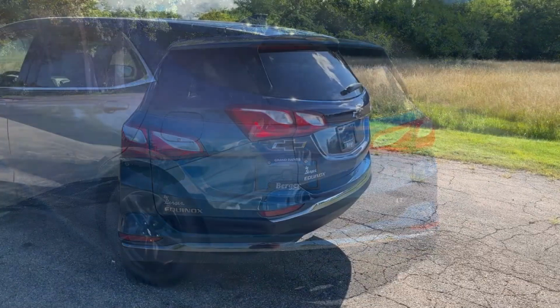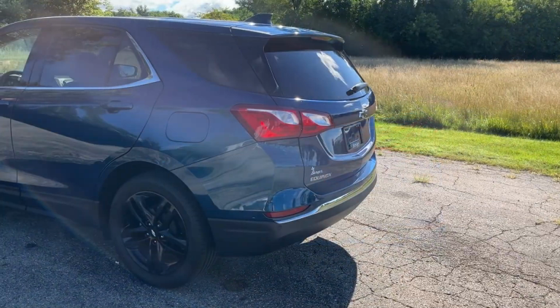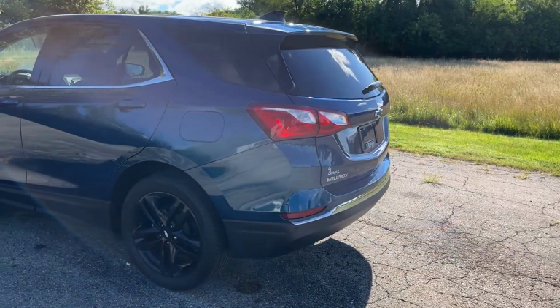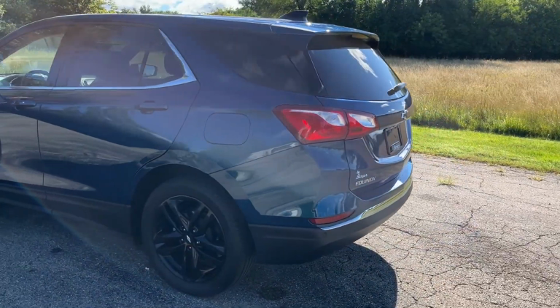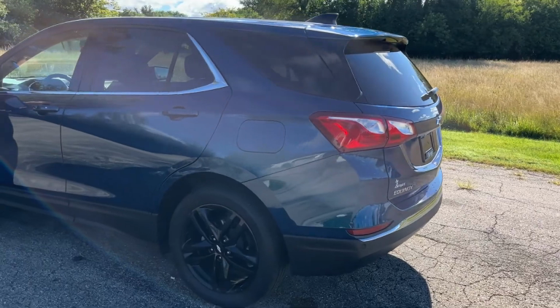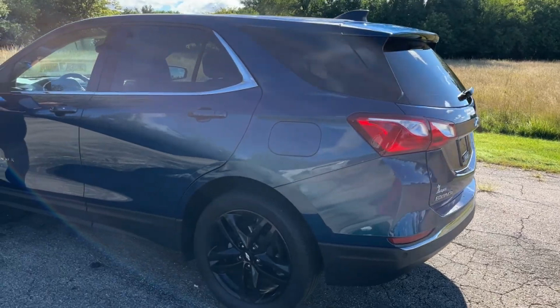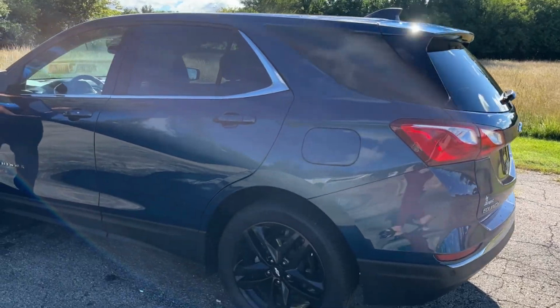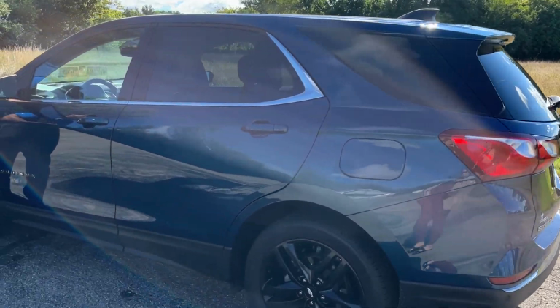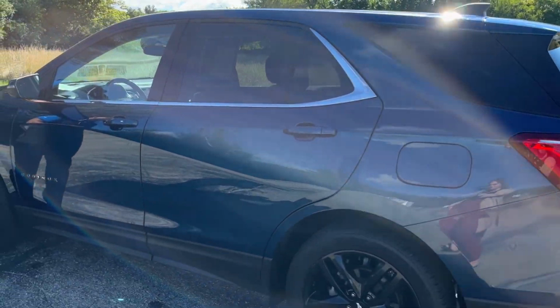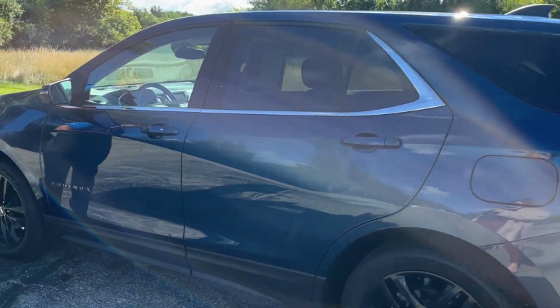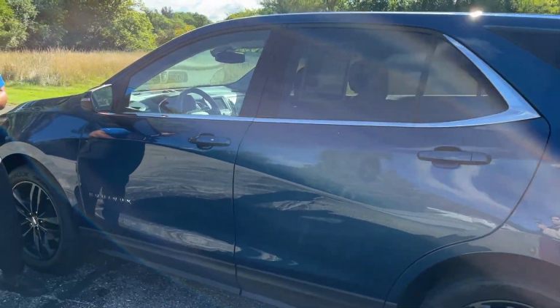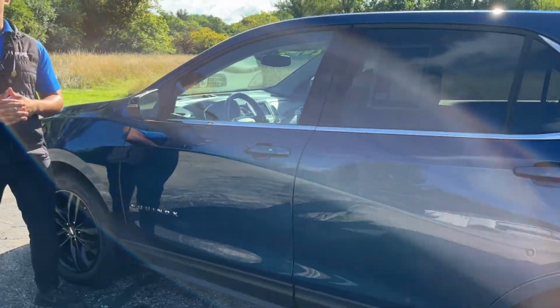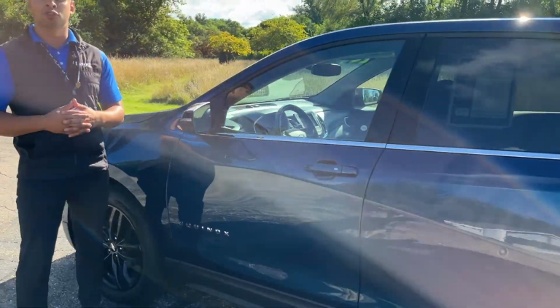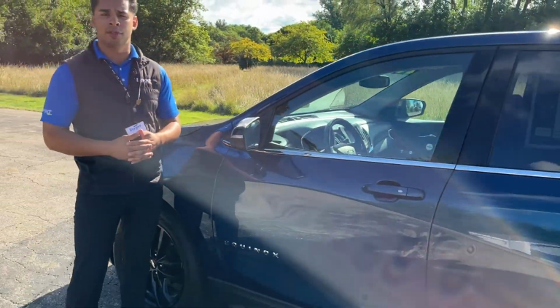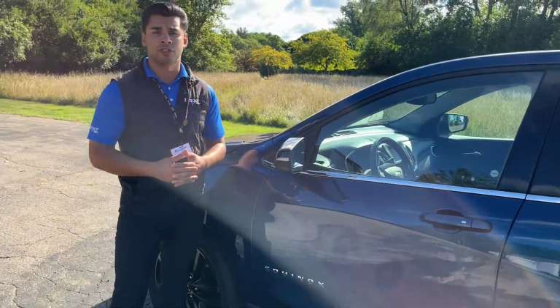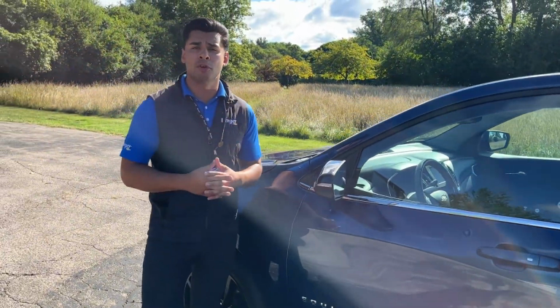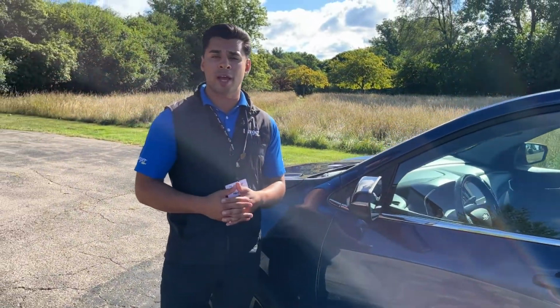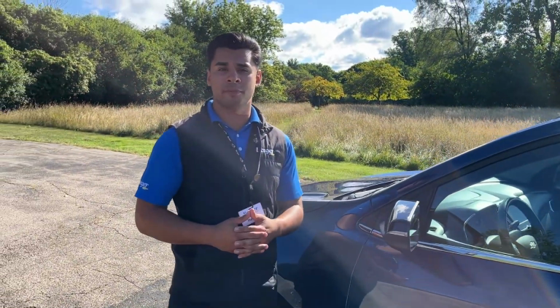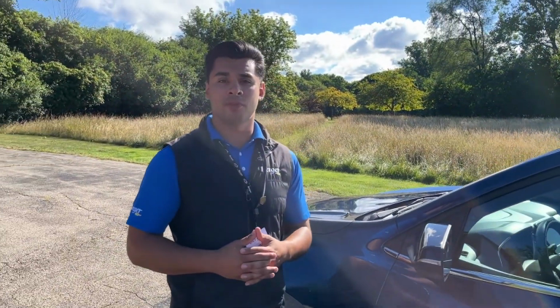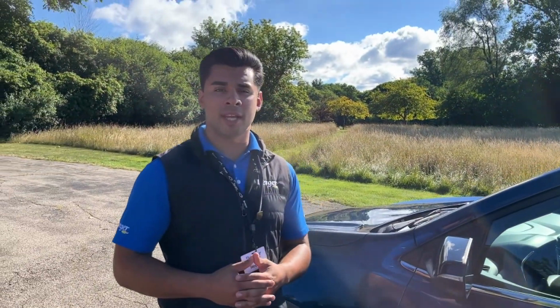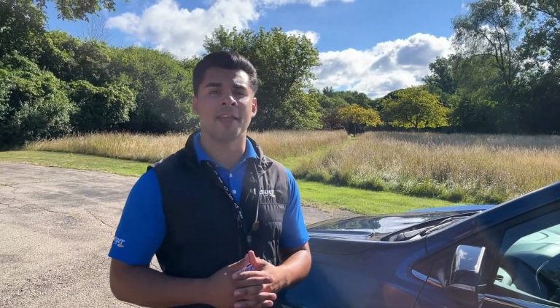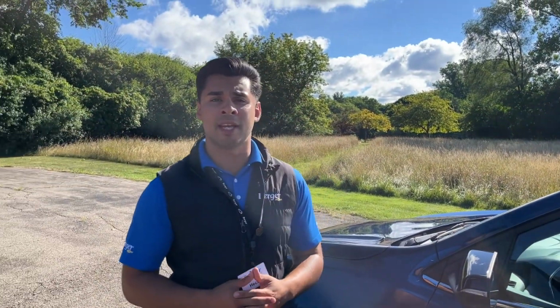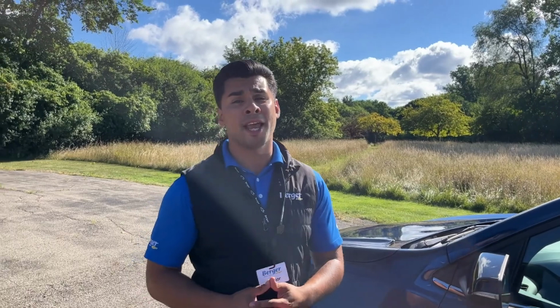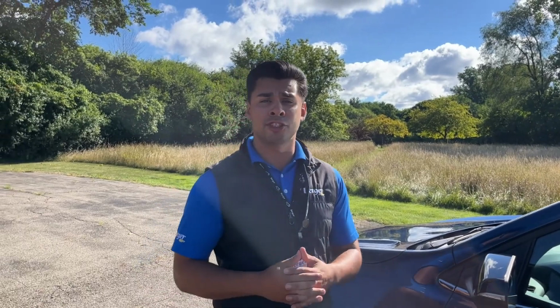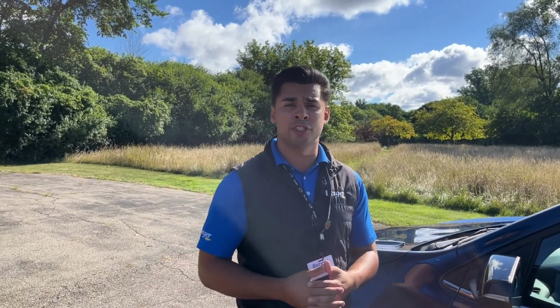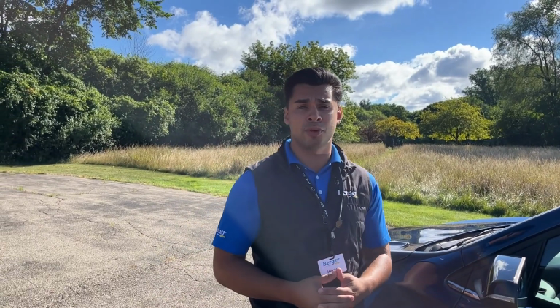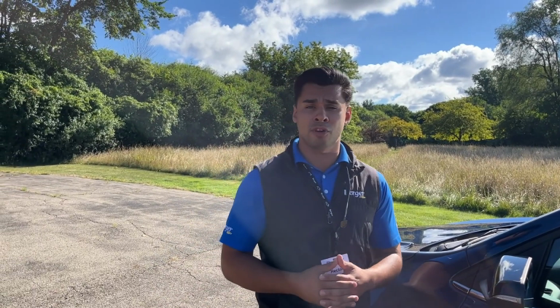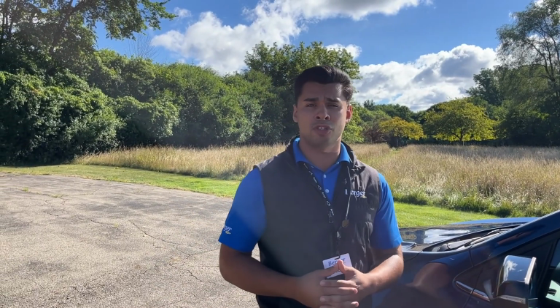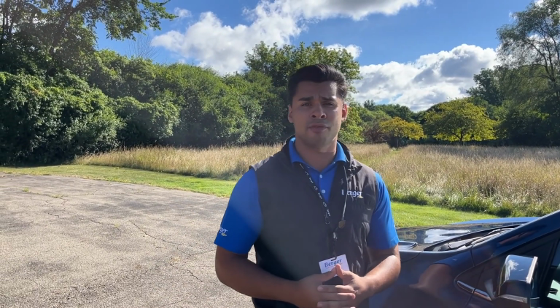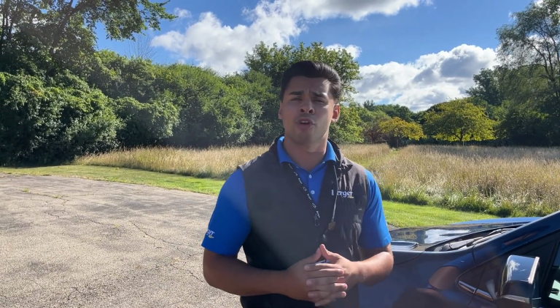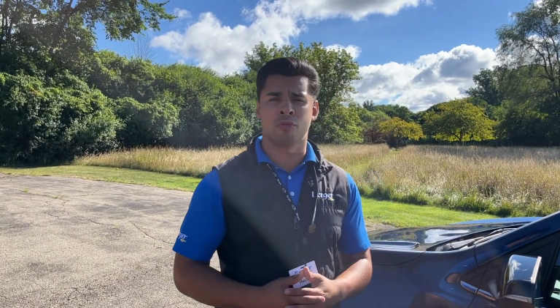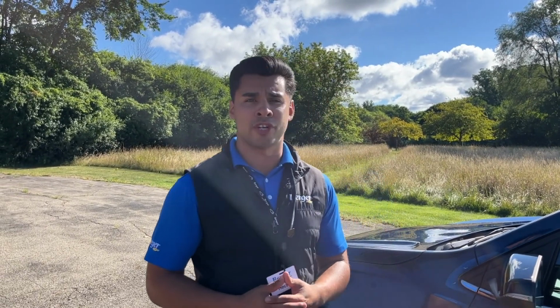You have options when it comes to purchasing an Equinox, with eight available trim levels. Our most popular being Redline and Midnight, and your choice between front-wheel drive or all-wheel drive.